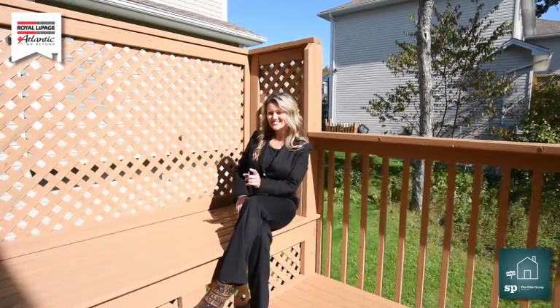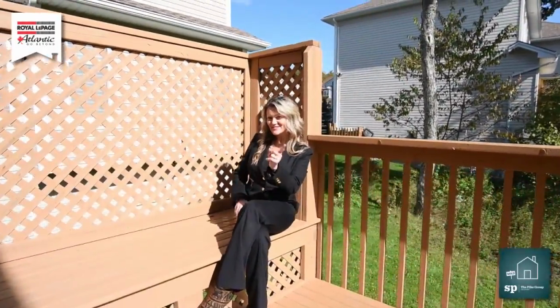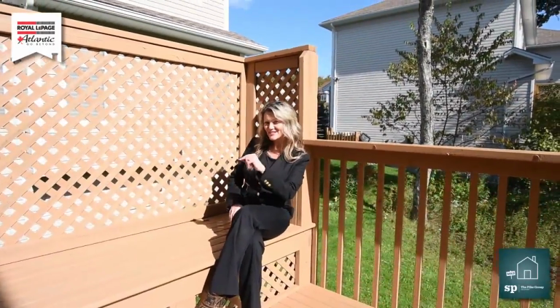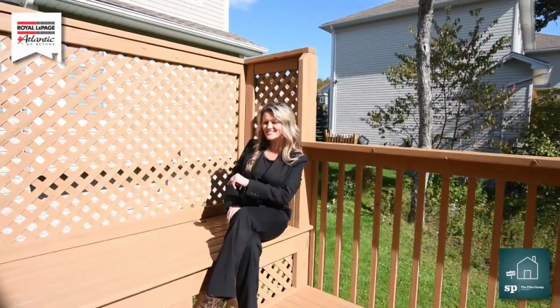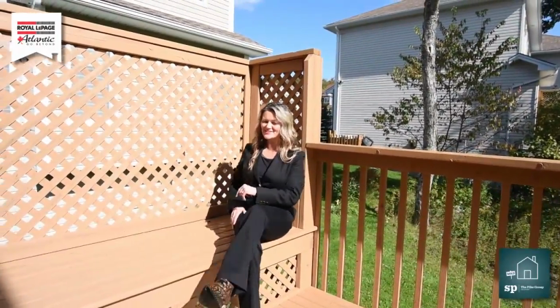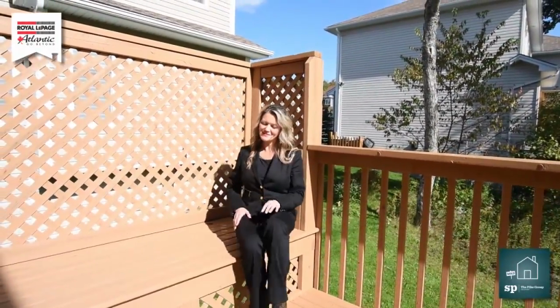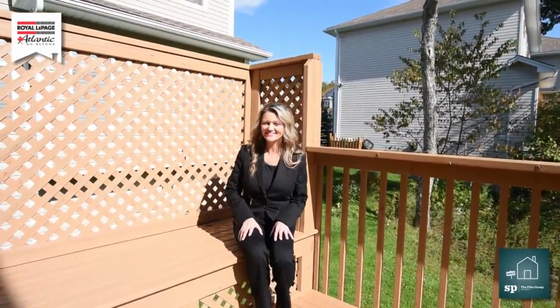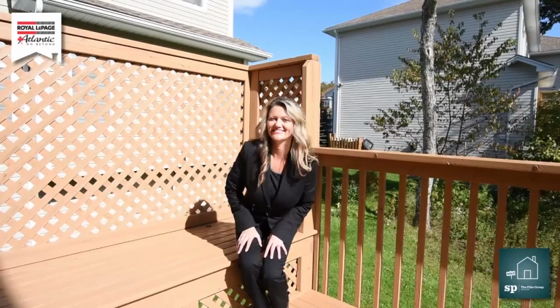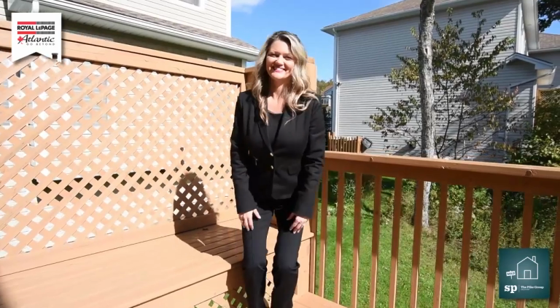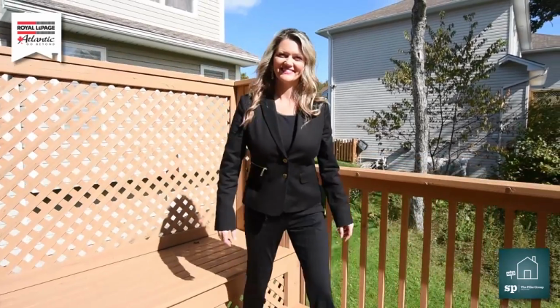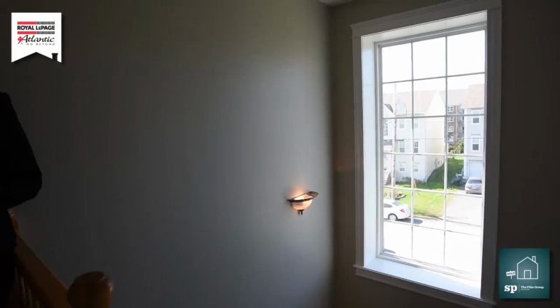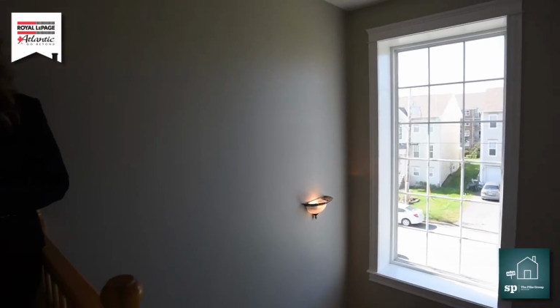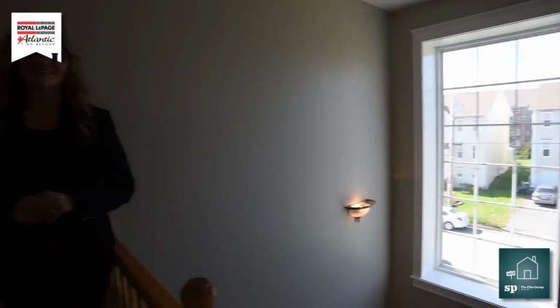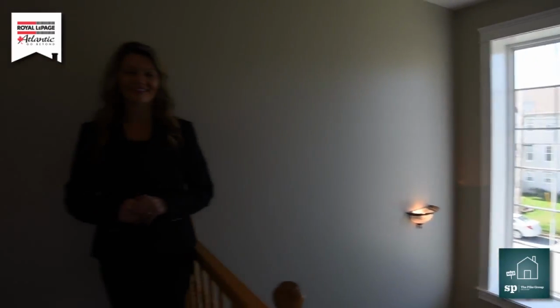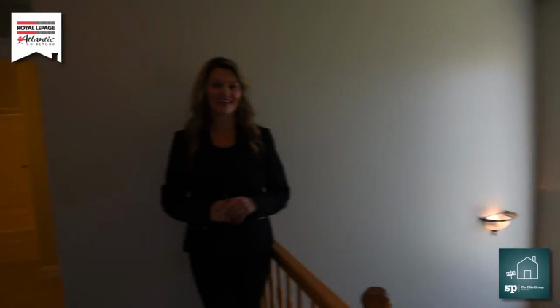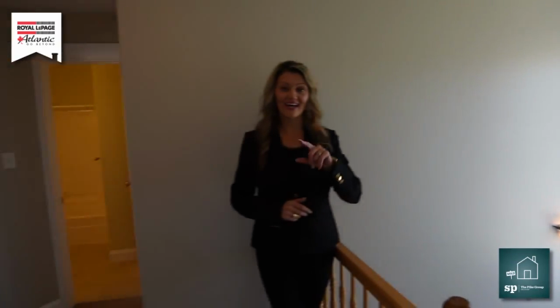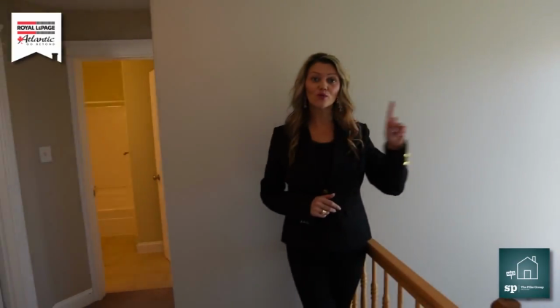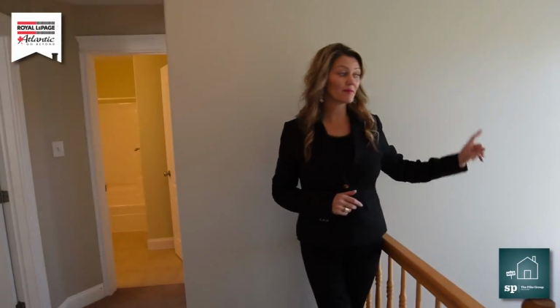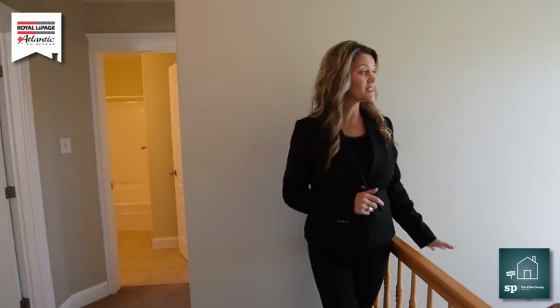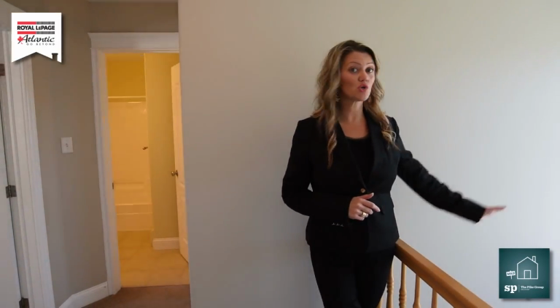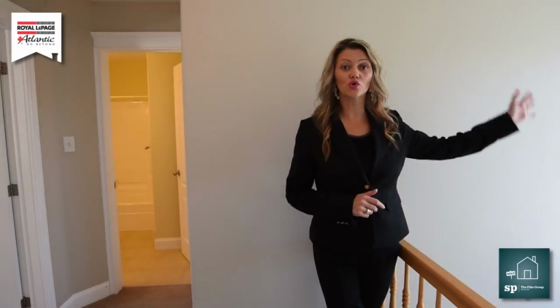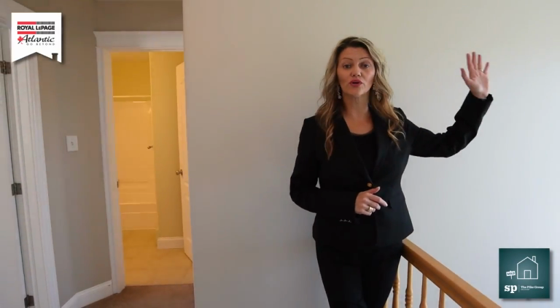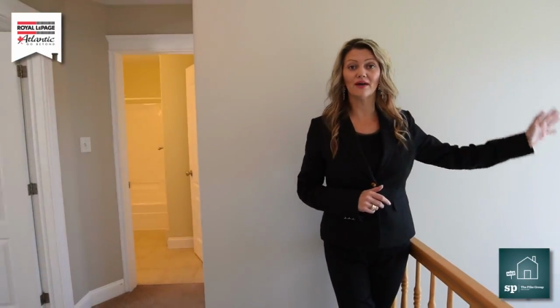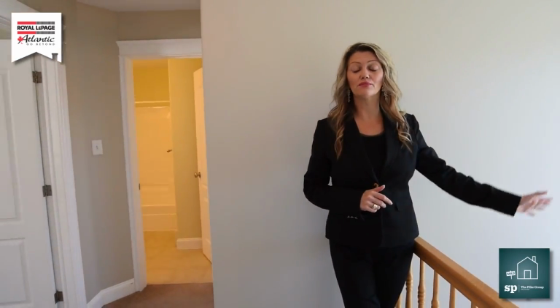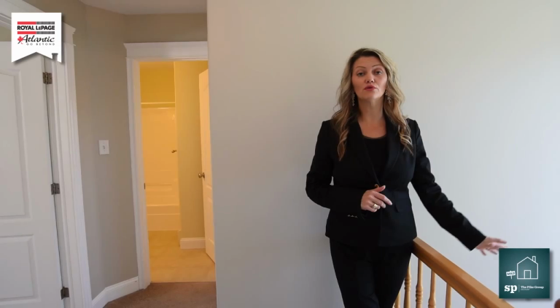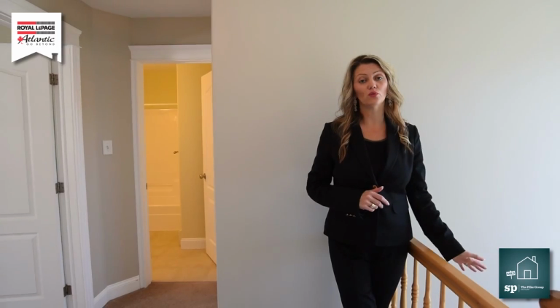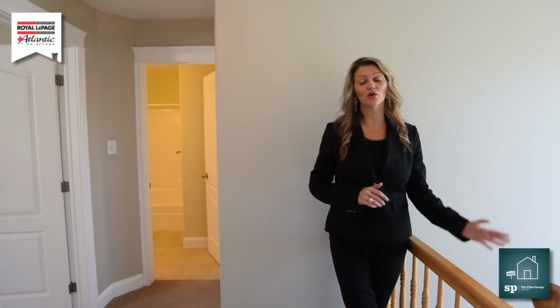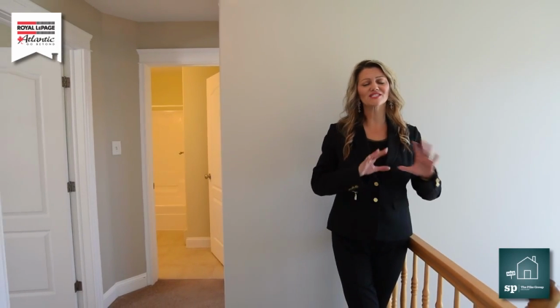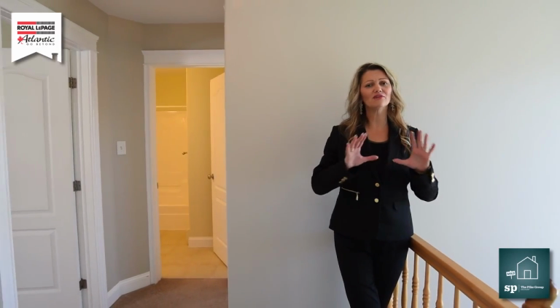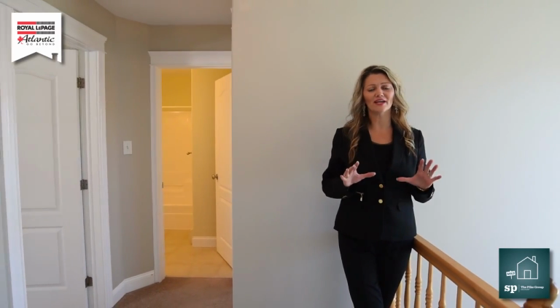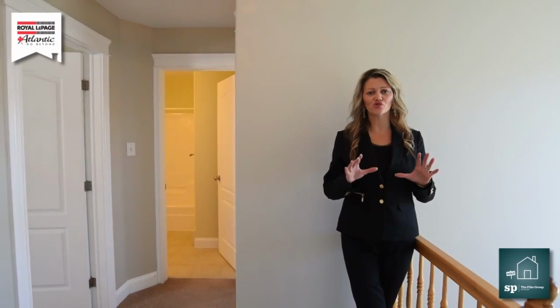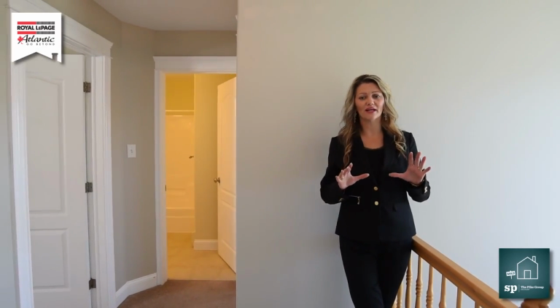Let's go see the rest of the house. Come on. As you are coming up the stairs, you're greeted by that beautiful window. I just love all that natural lighting.